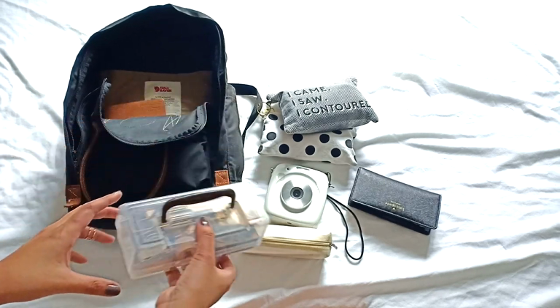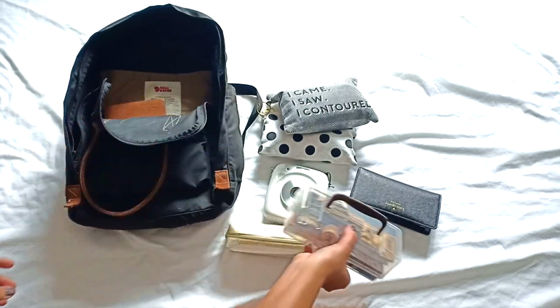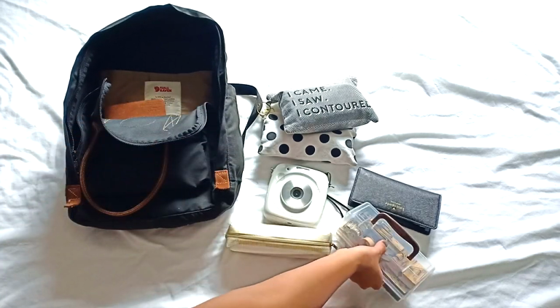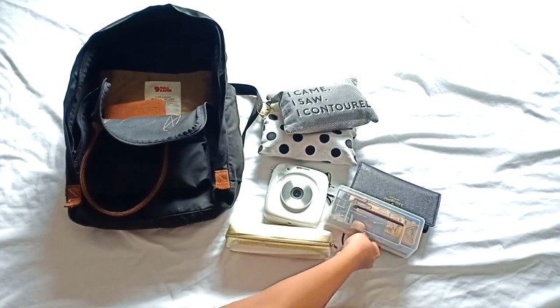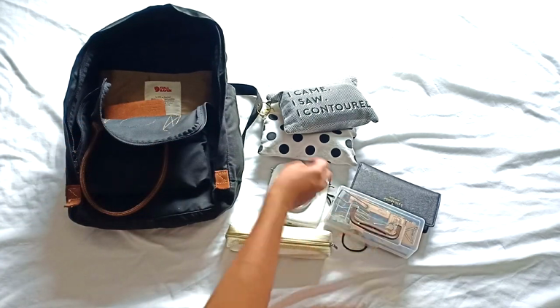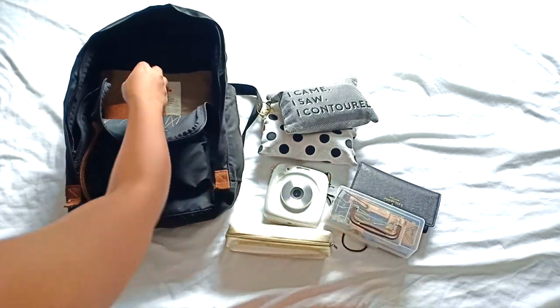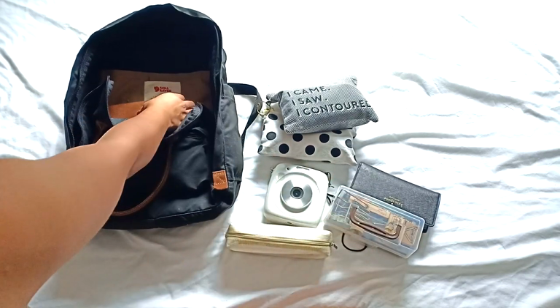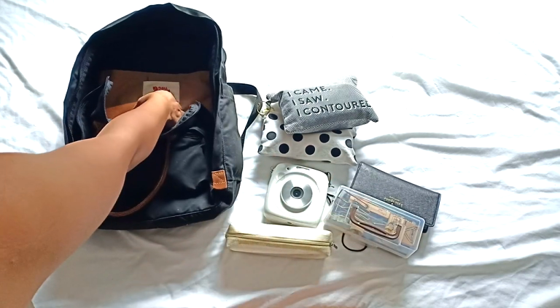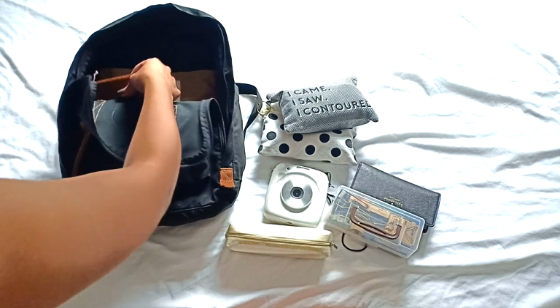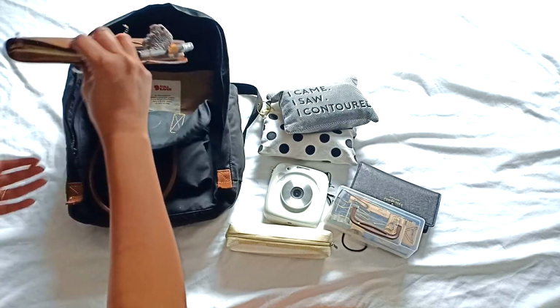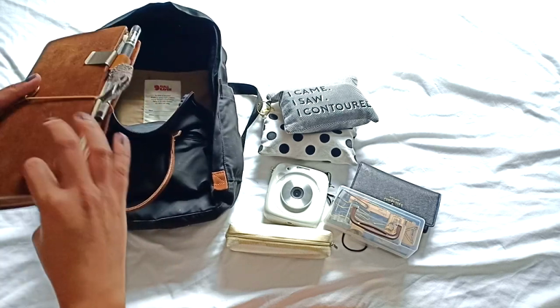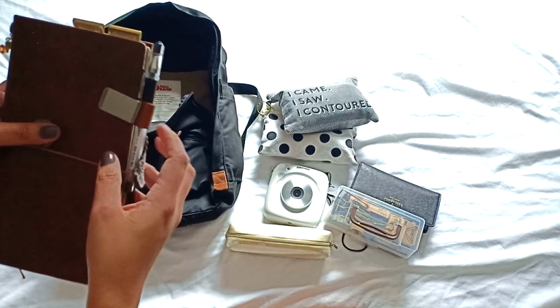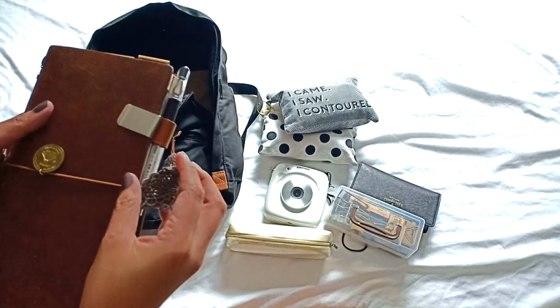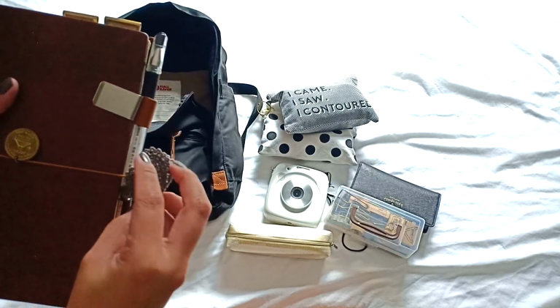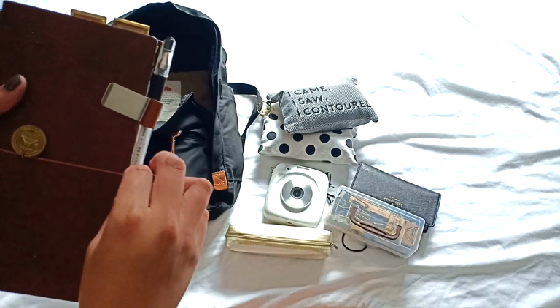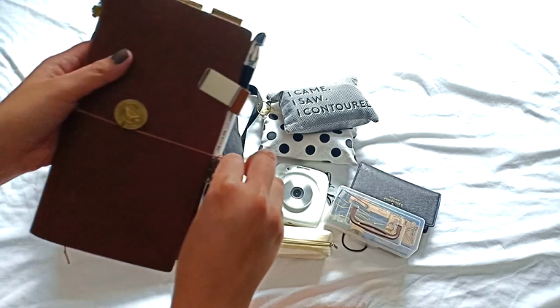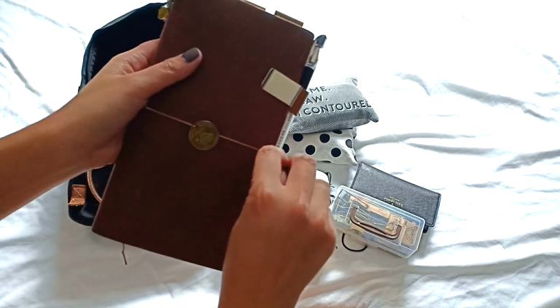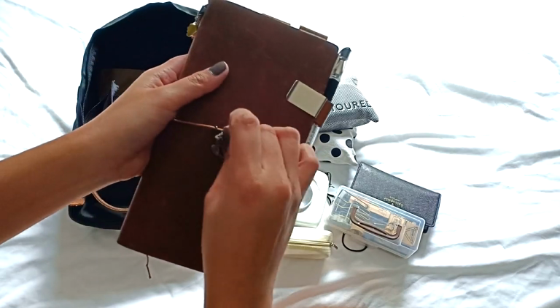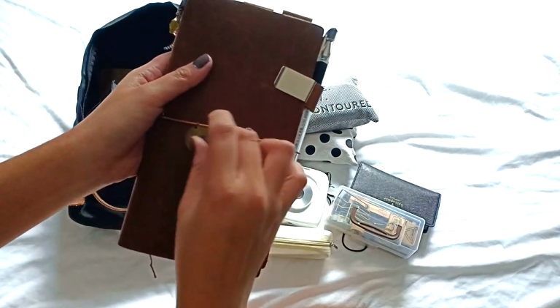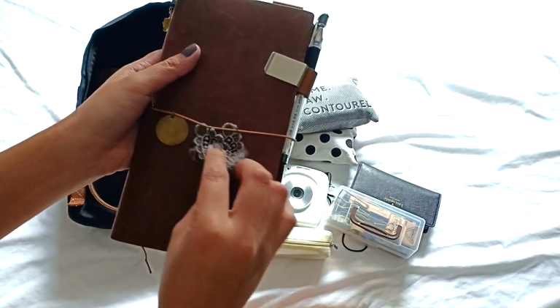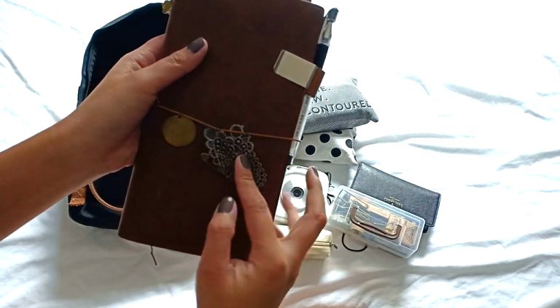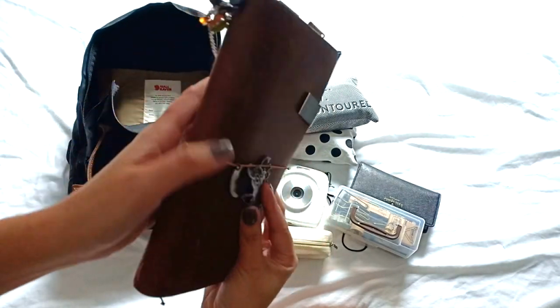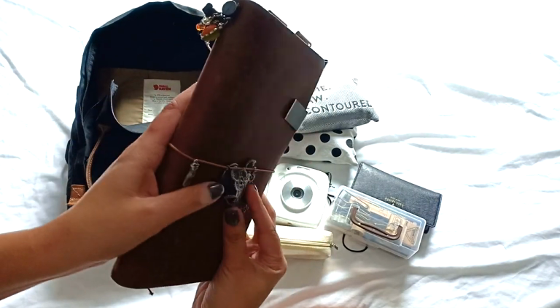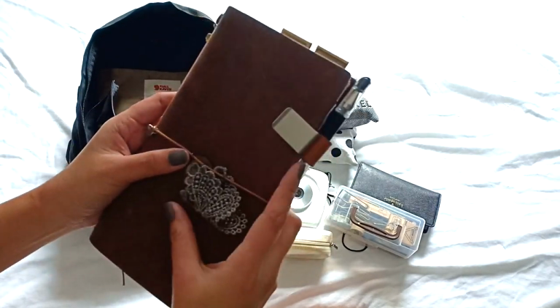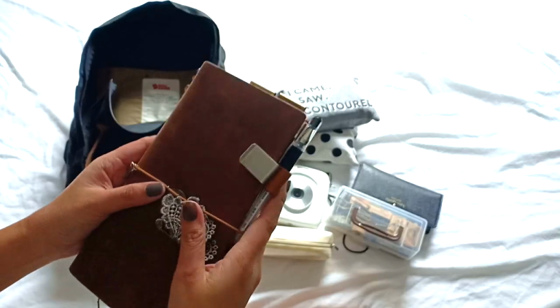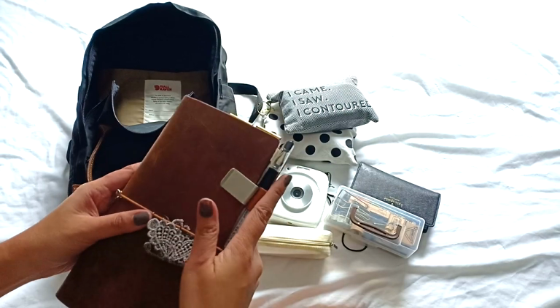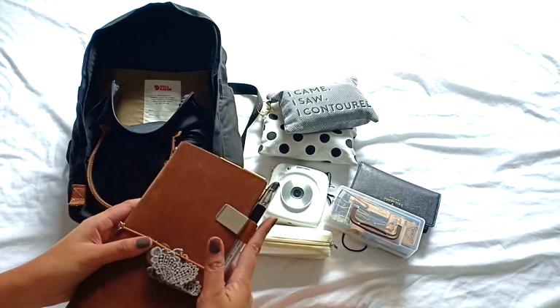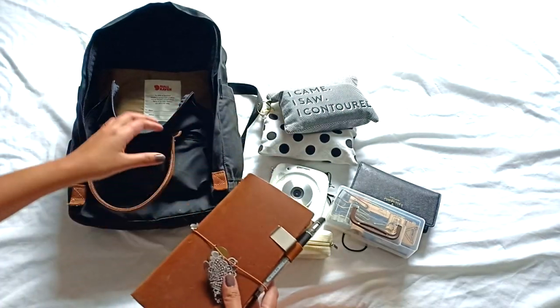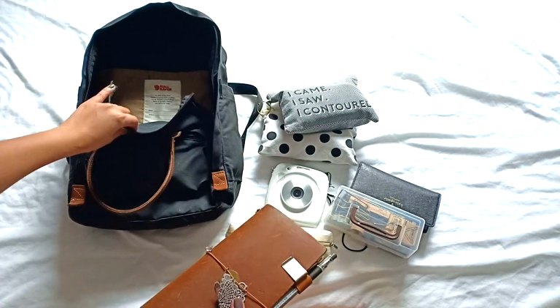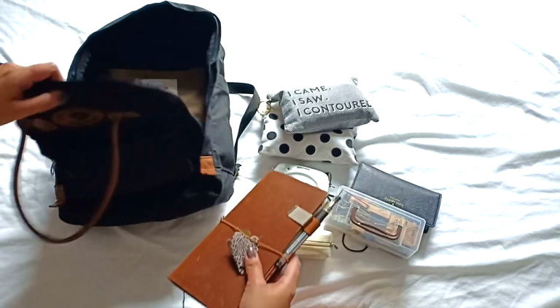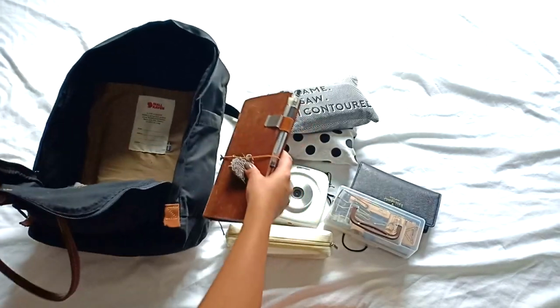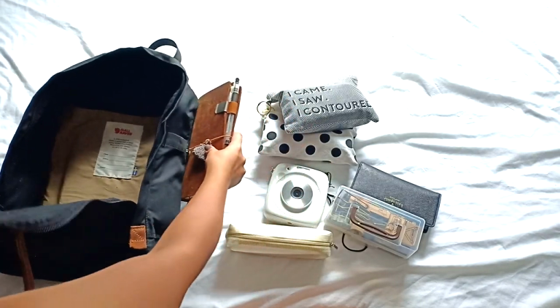Also, my trusty traveler's notebook. I set up my travel plans here and write random stuff along the way, so I need it with me every time I travel.